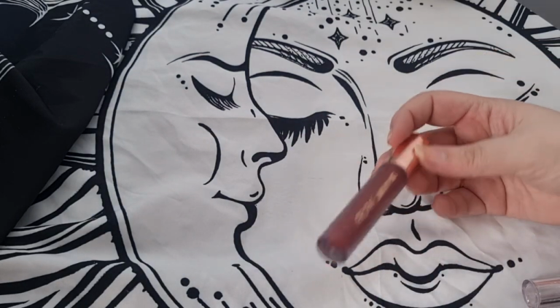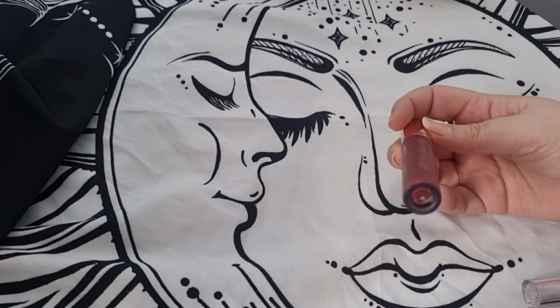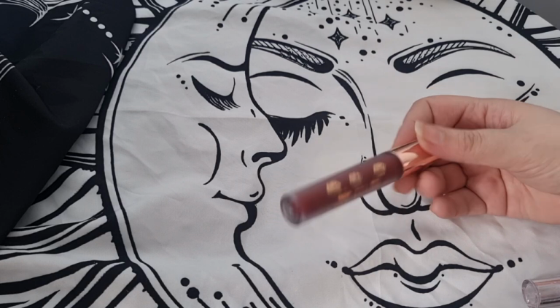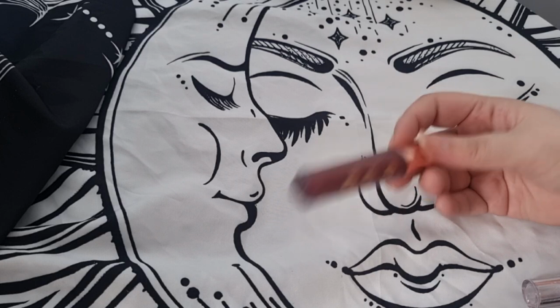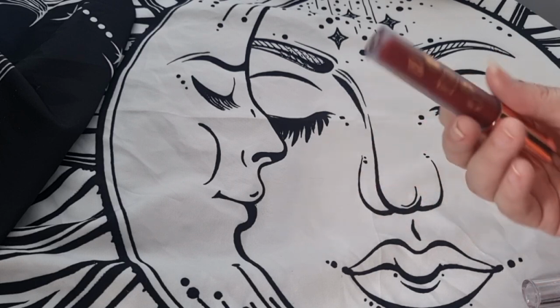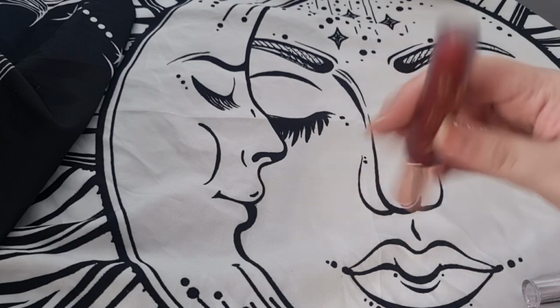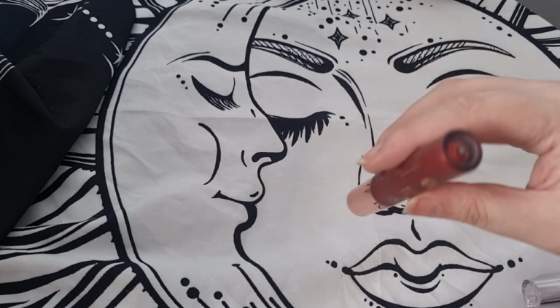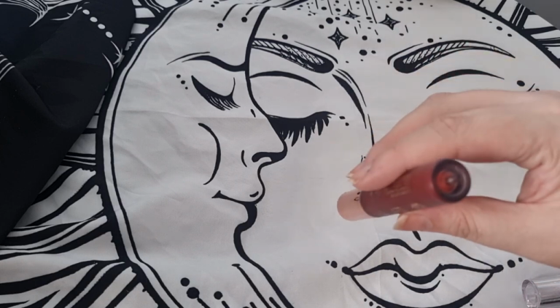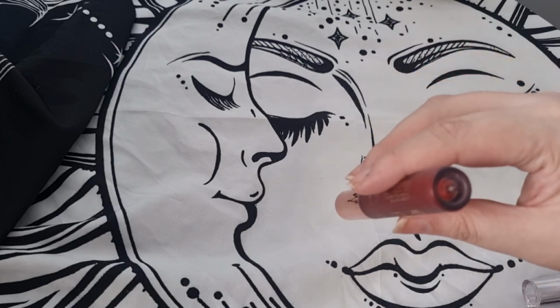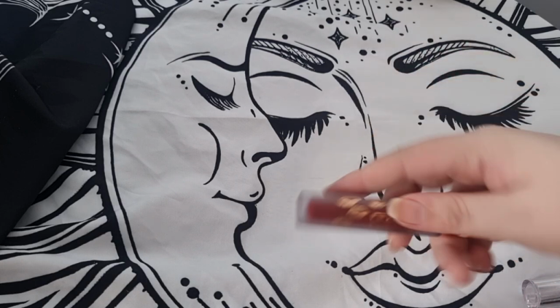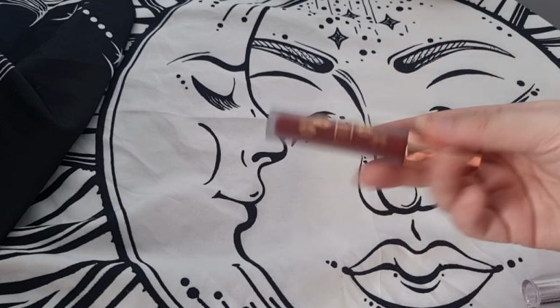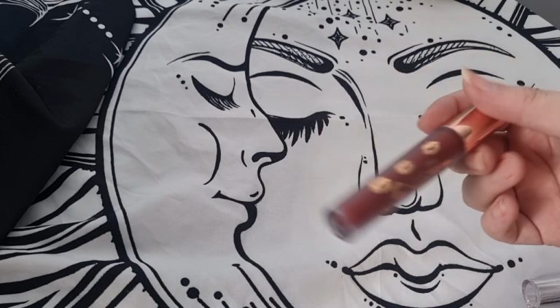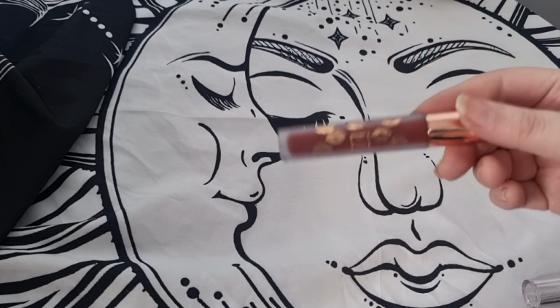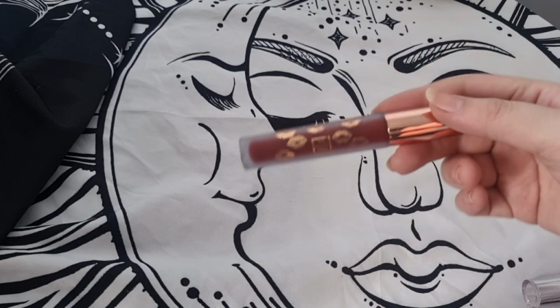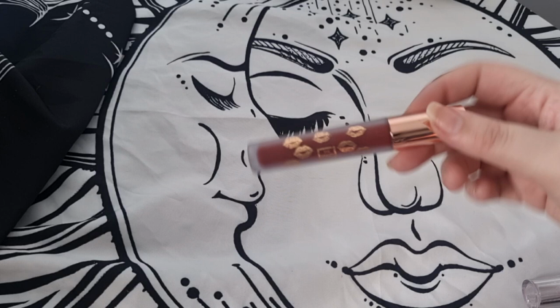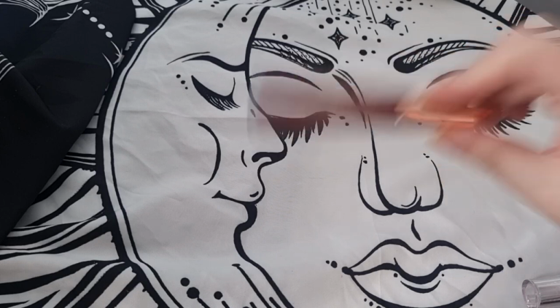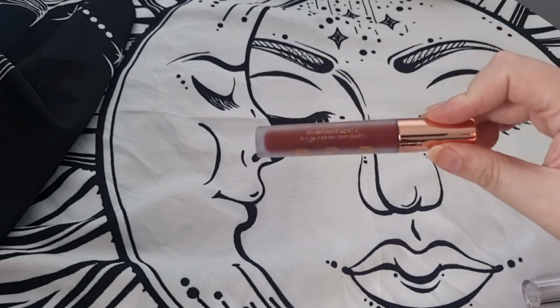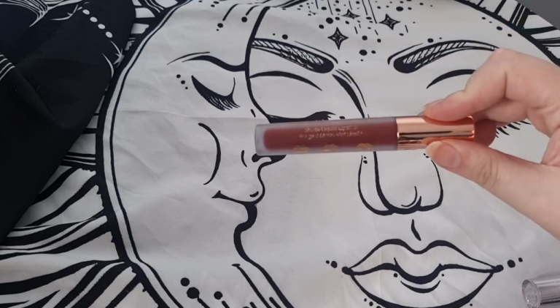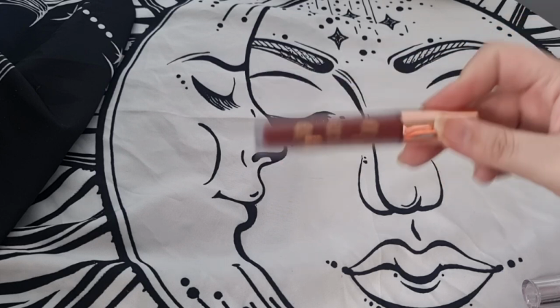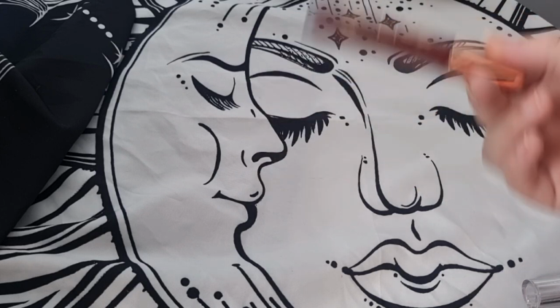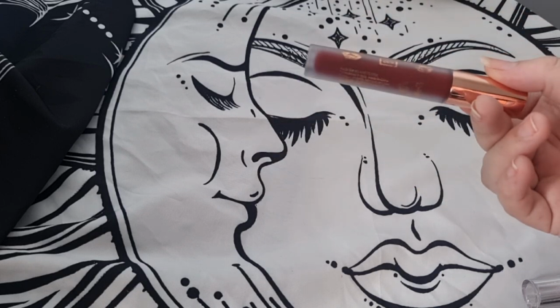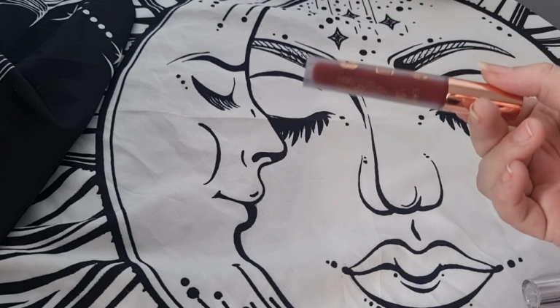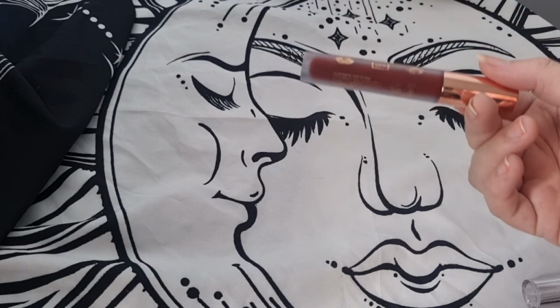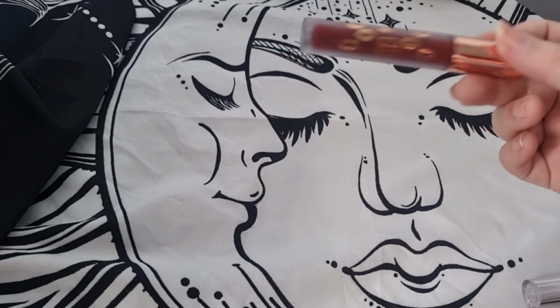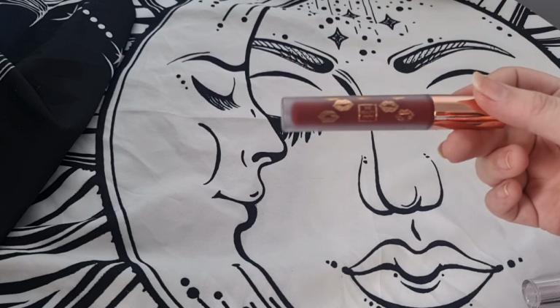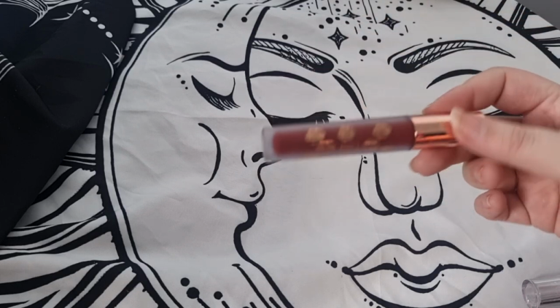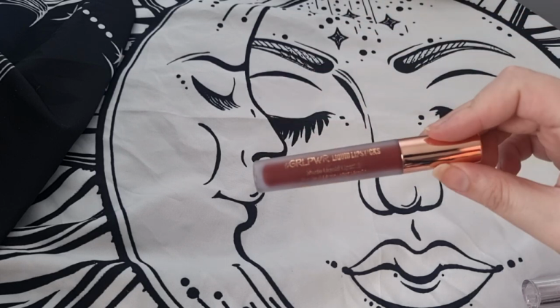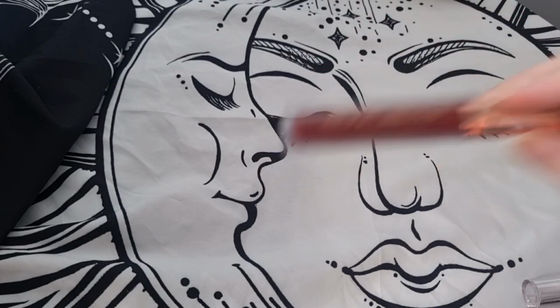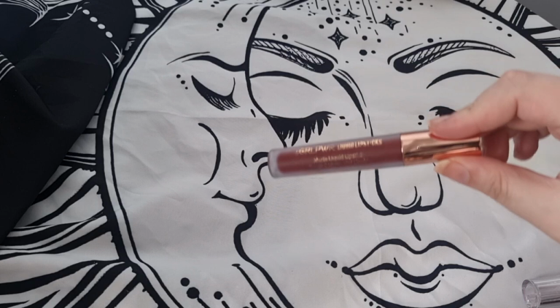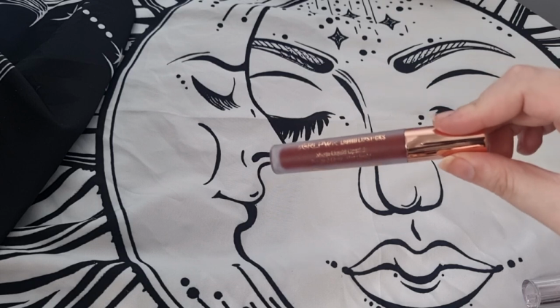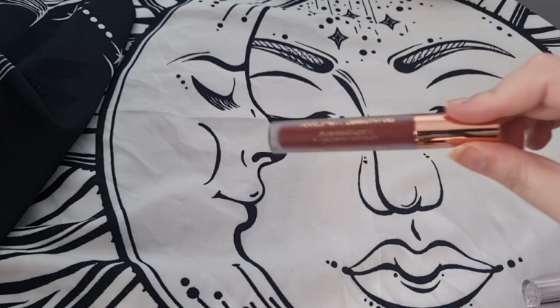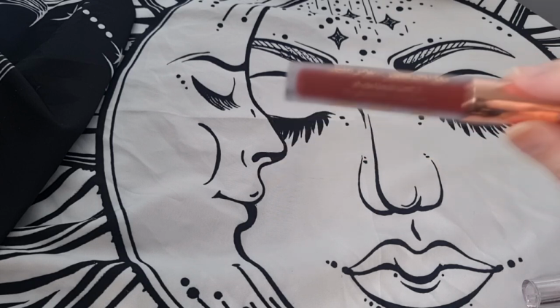I have this by Beauty Crop in the shade I'm A Boss — I've had this for ages. I'm going to get rid of it because I have a newer version of these kind of lipsticks, so I'm decluttering this one.